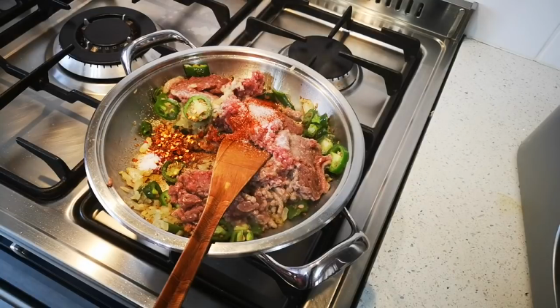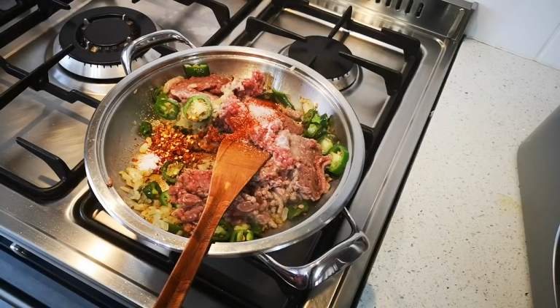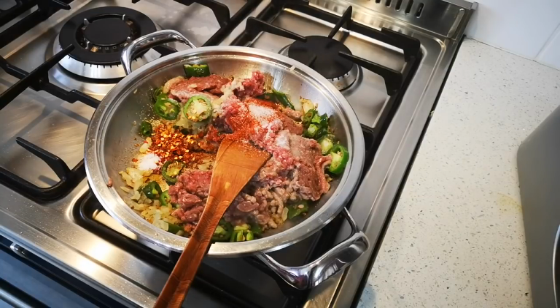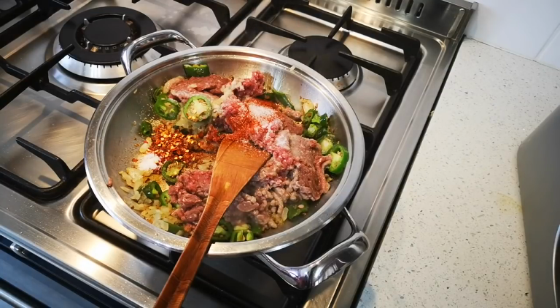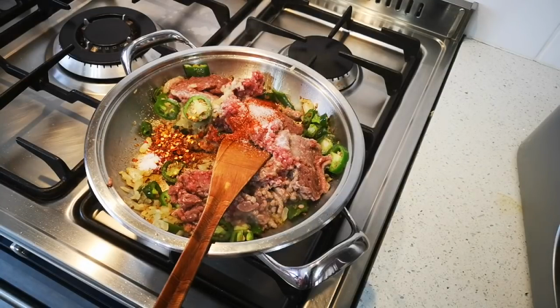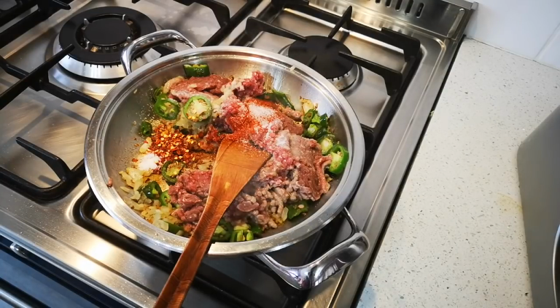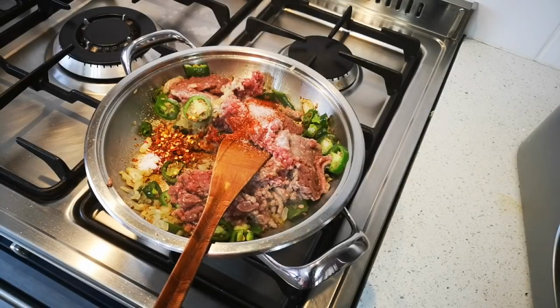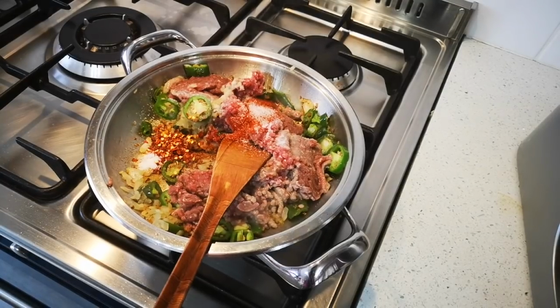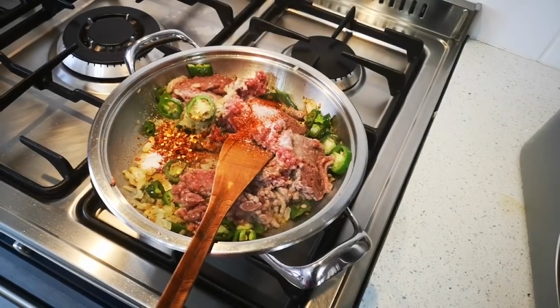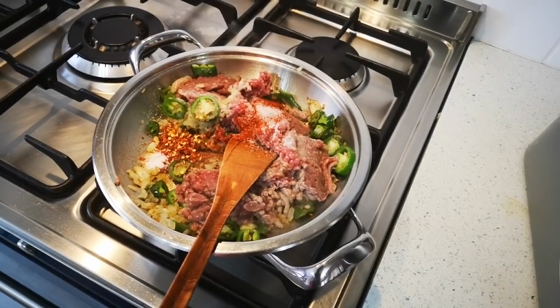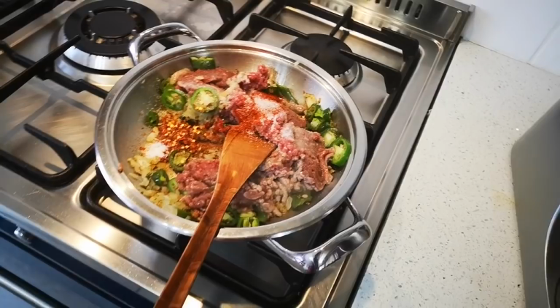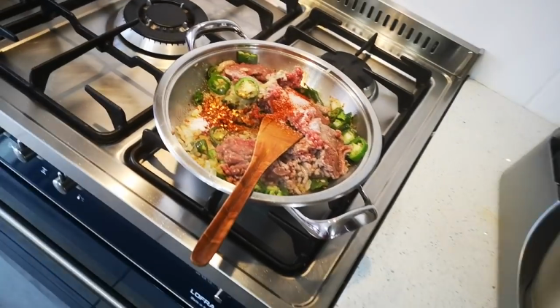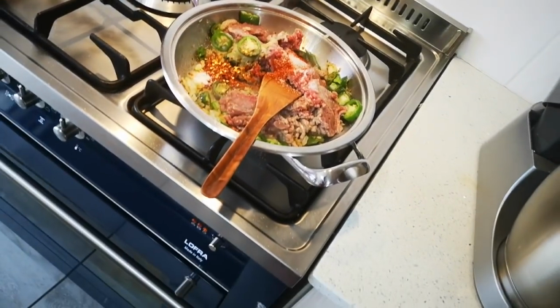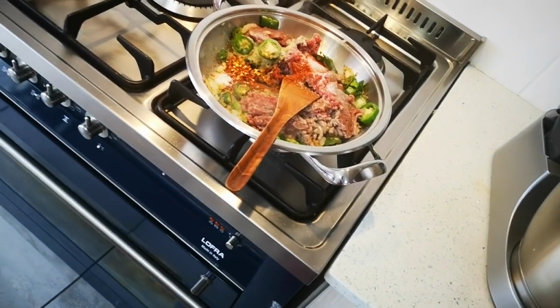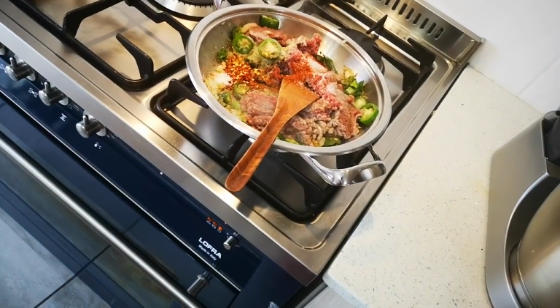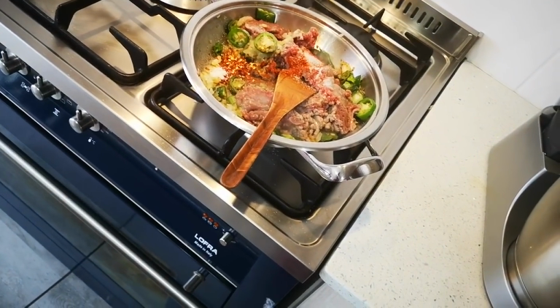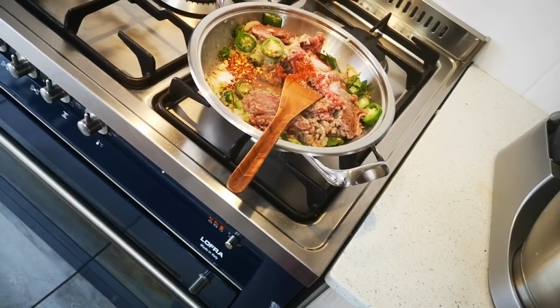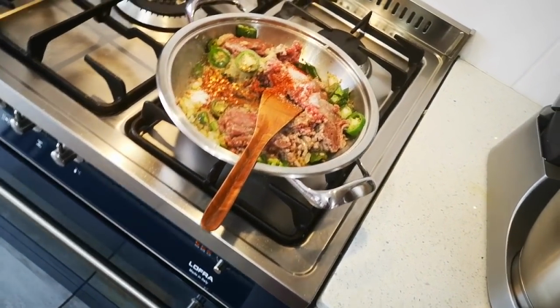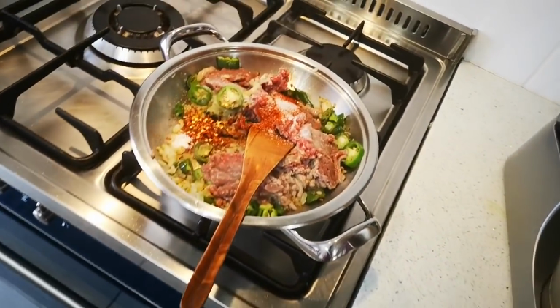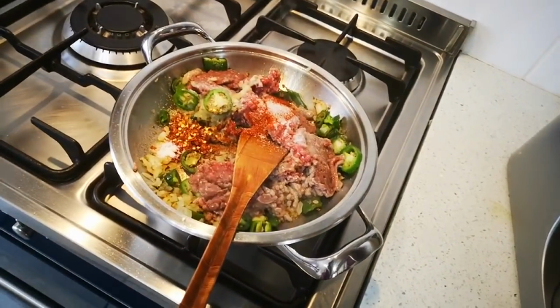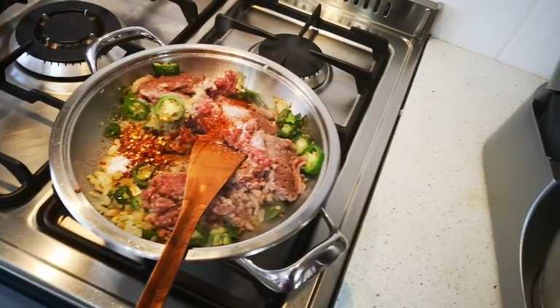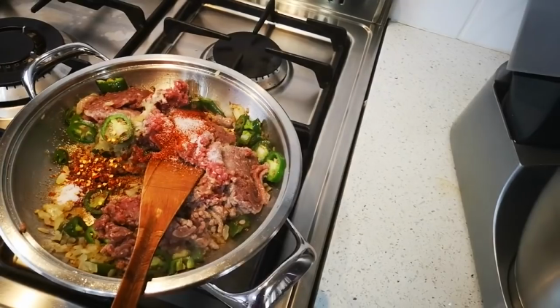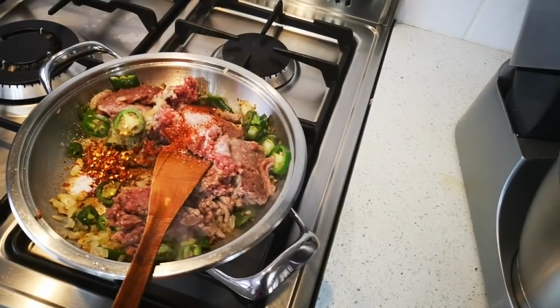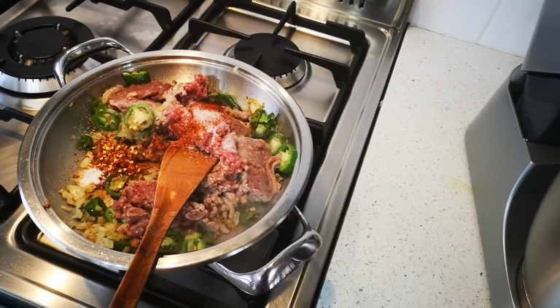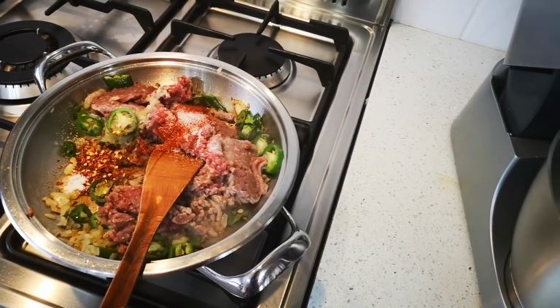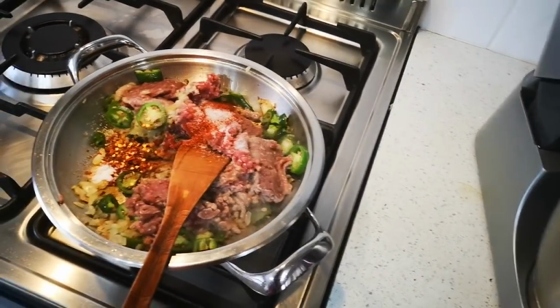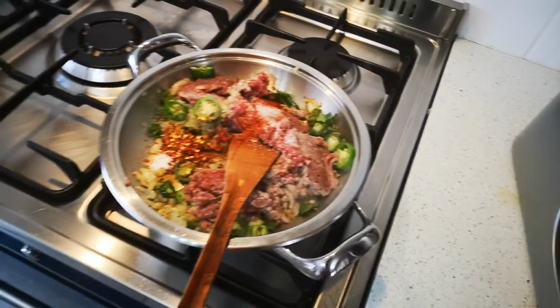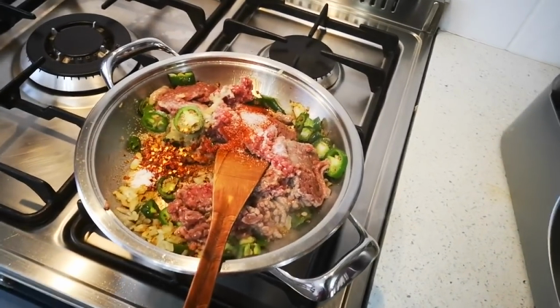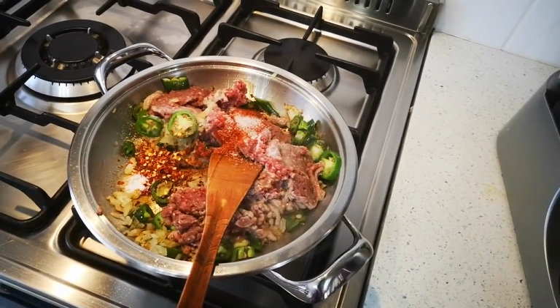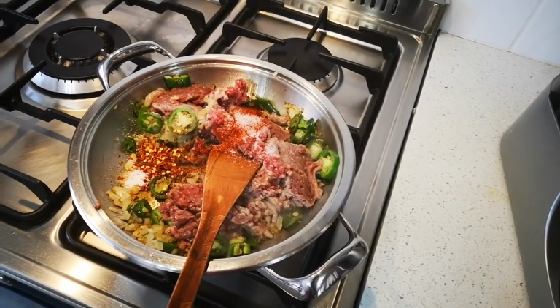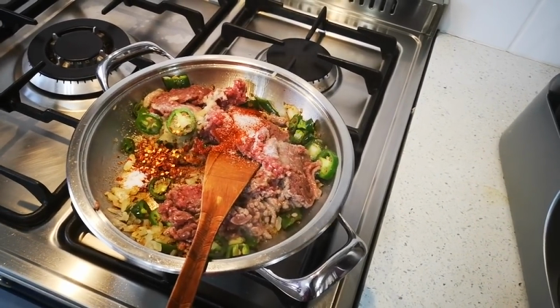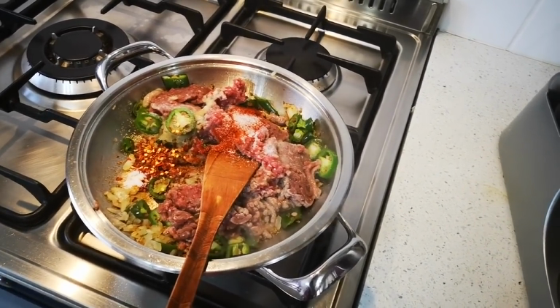People have inquired — I am cooking on a Lofre cooker. They are situated in Pardon Island Electrical Industries.